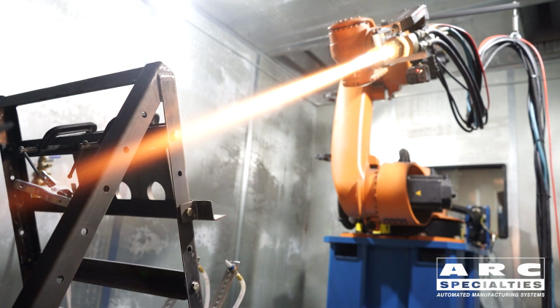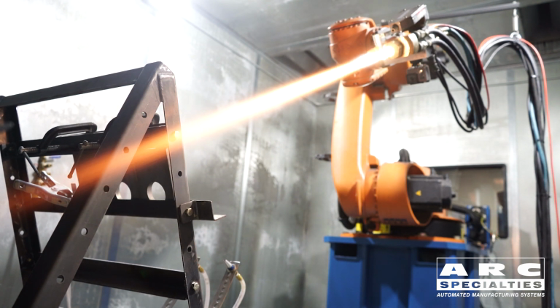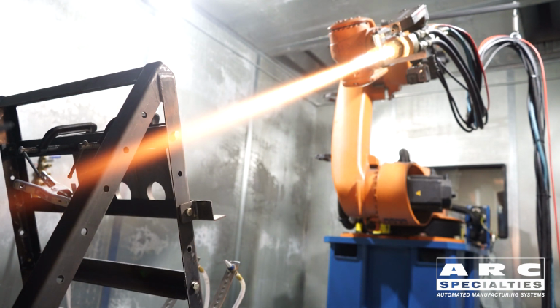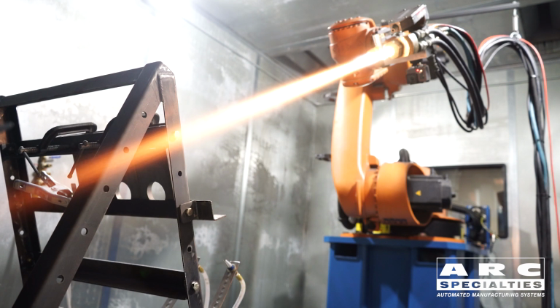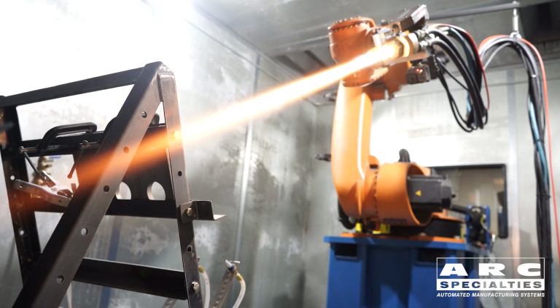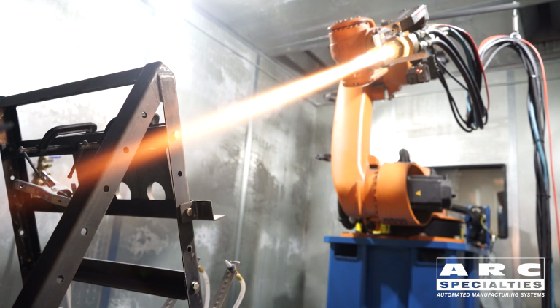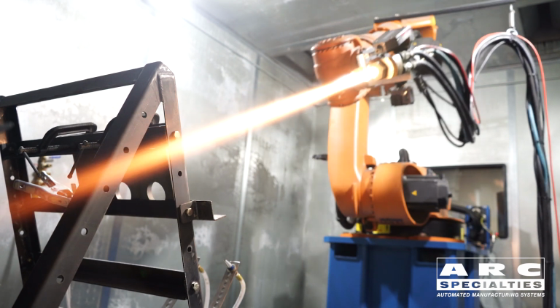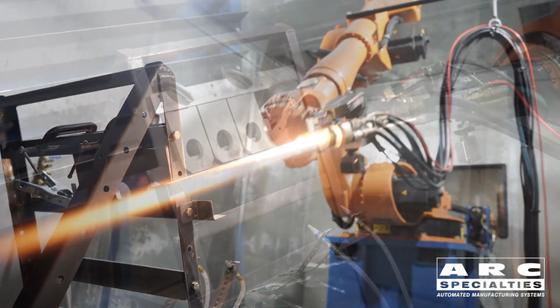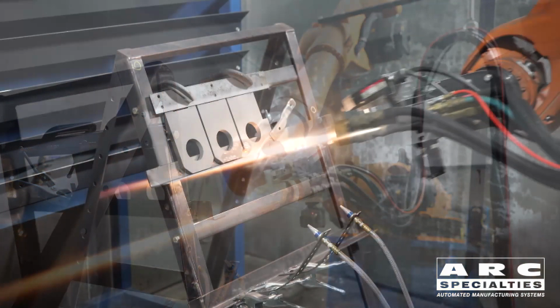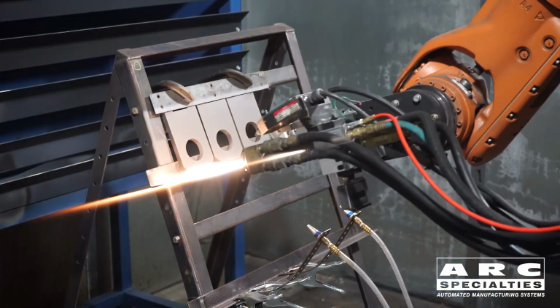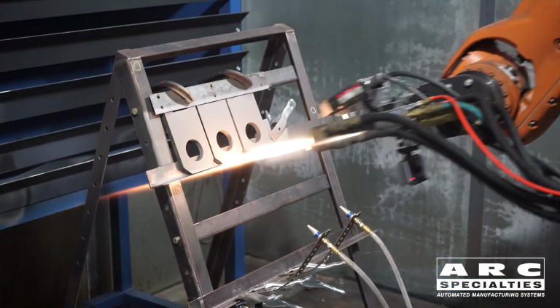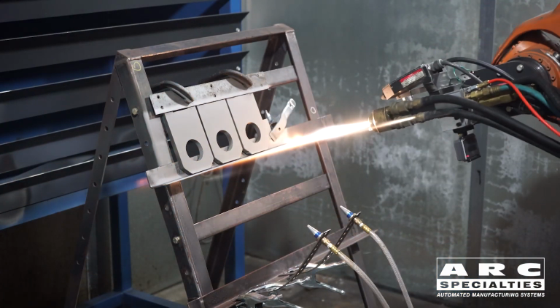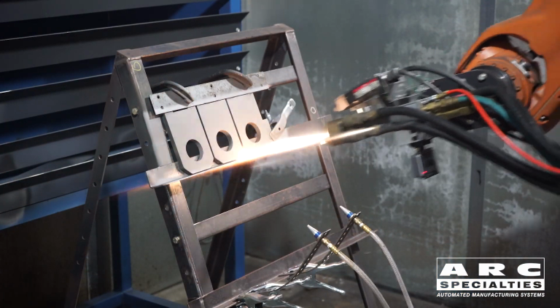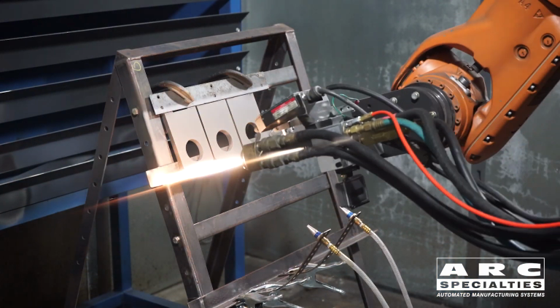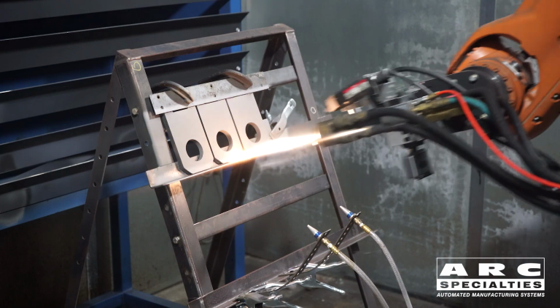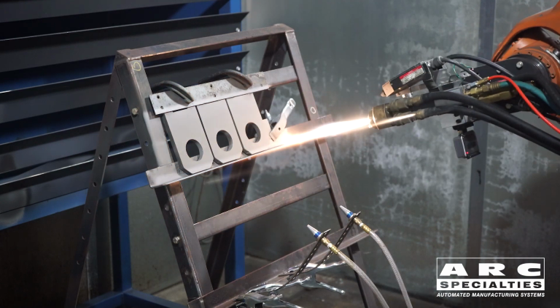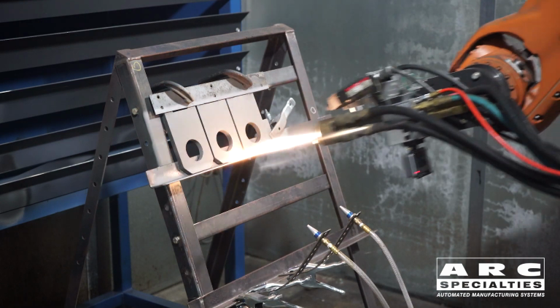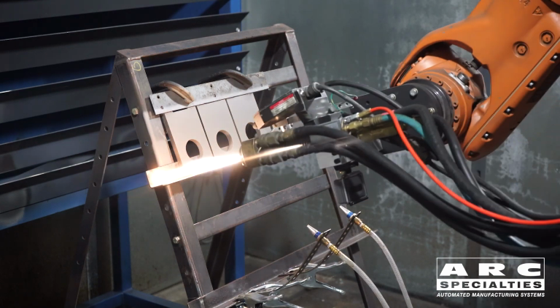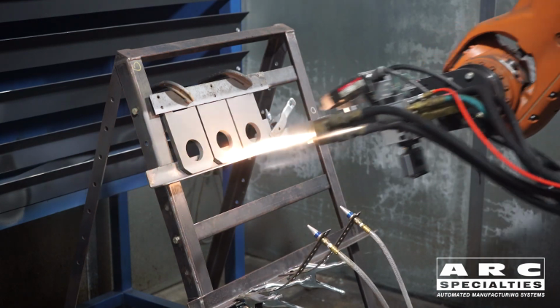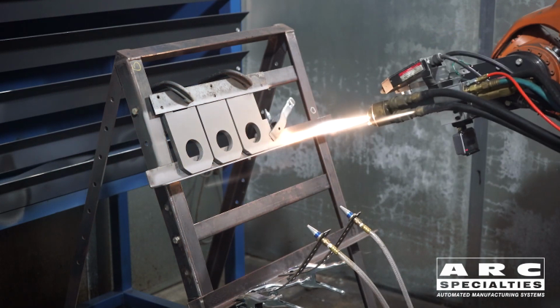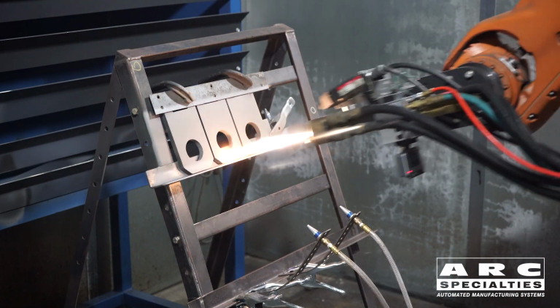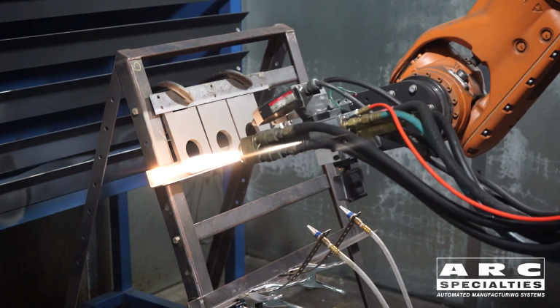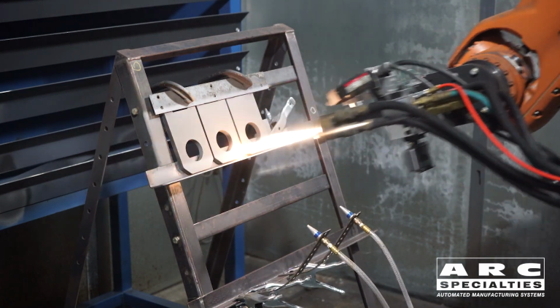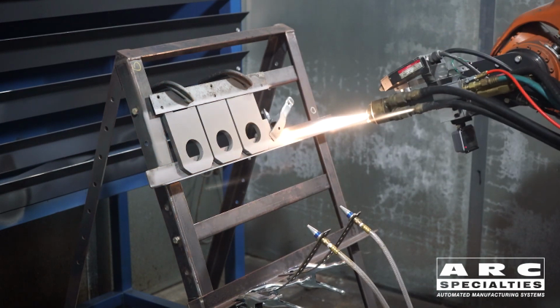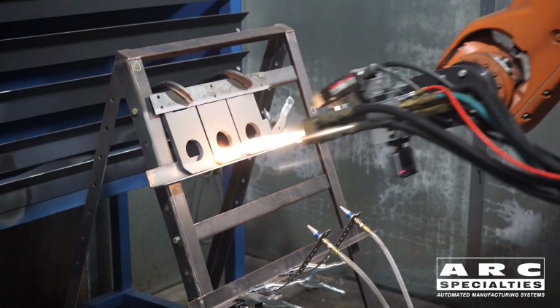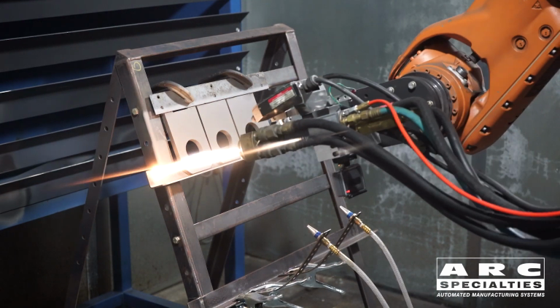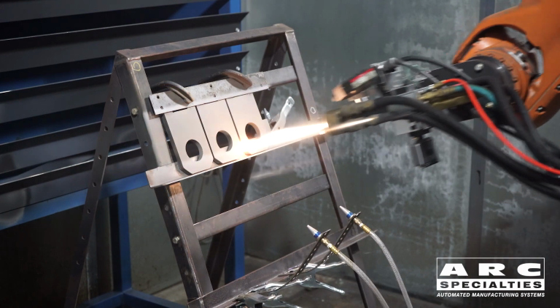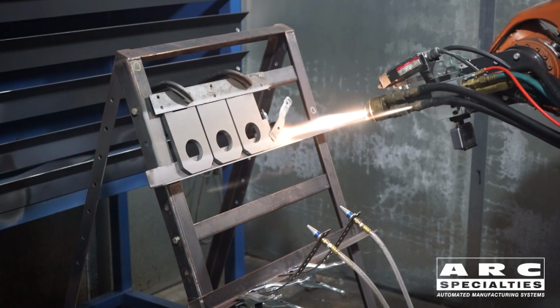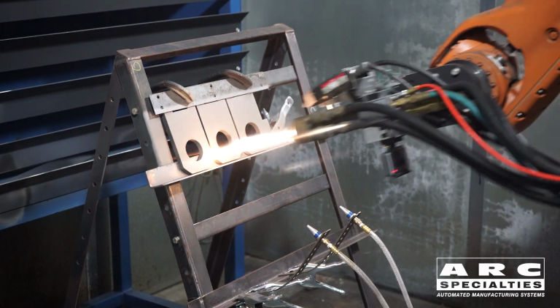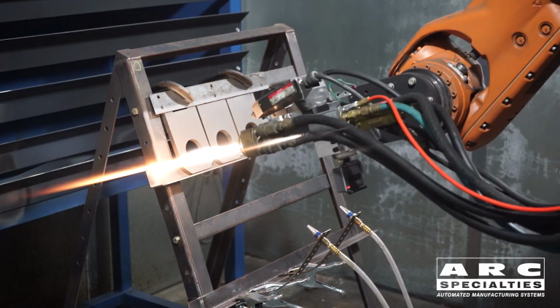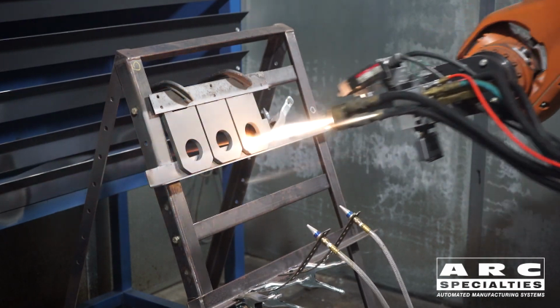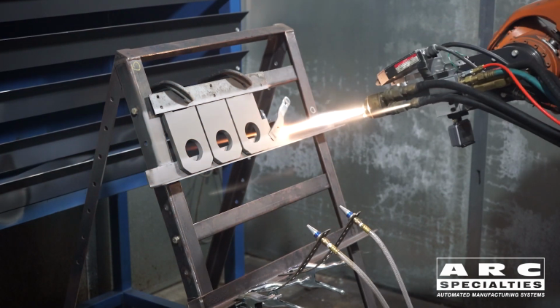On the video today you're seeing the Arc Specialties Thermal Spray Research and Development Center. This consists of a sound abatement room, a fume extraction system, a KUKA robot, and in this video we've configured it as a high velocity oxy fuel spray system.